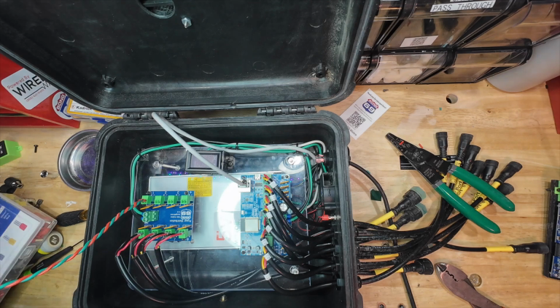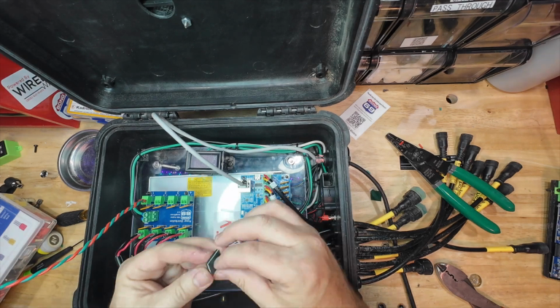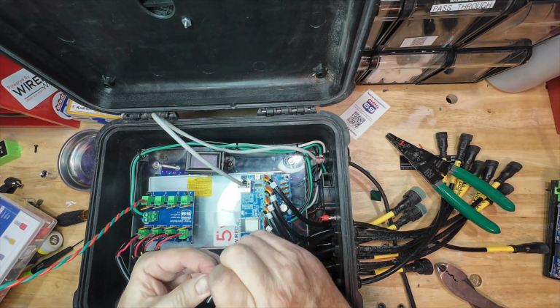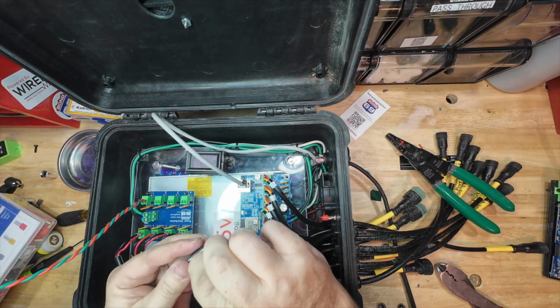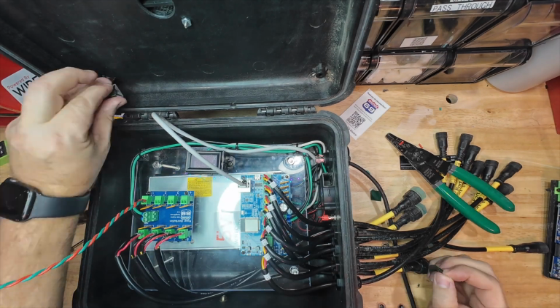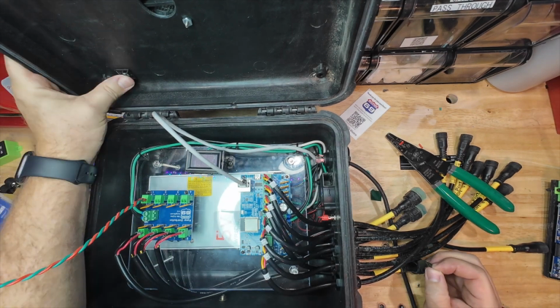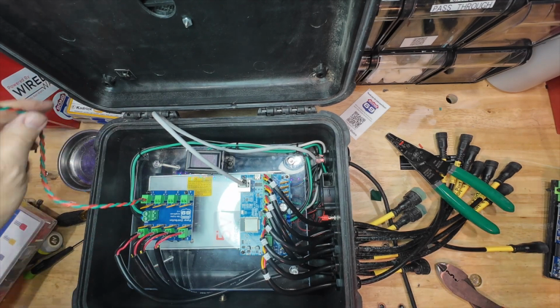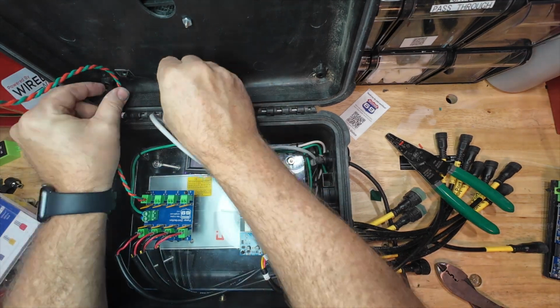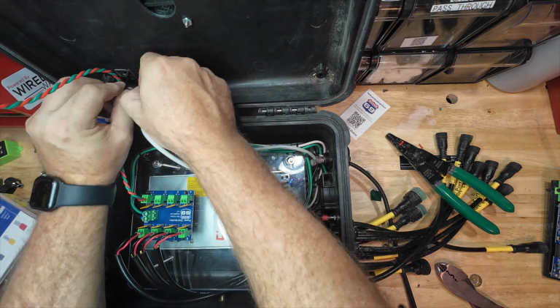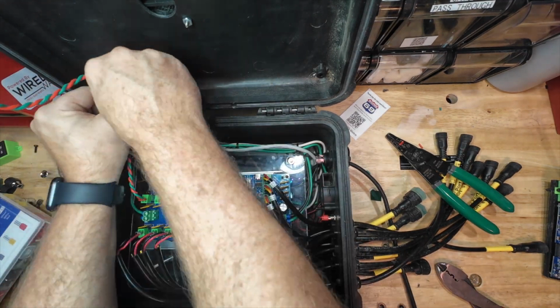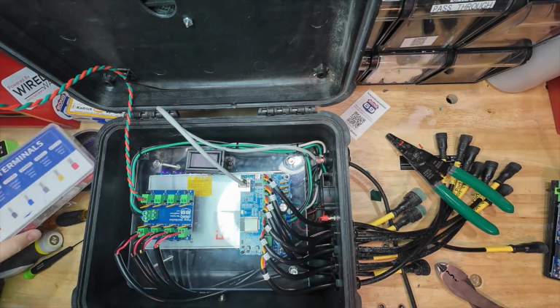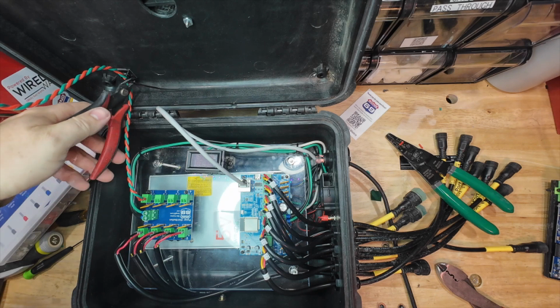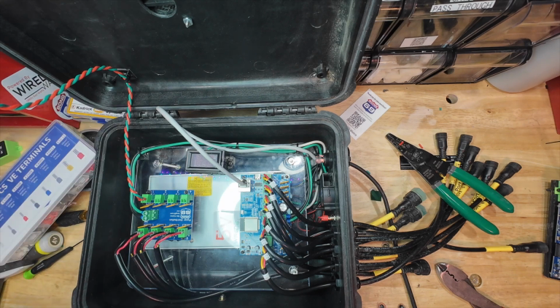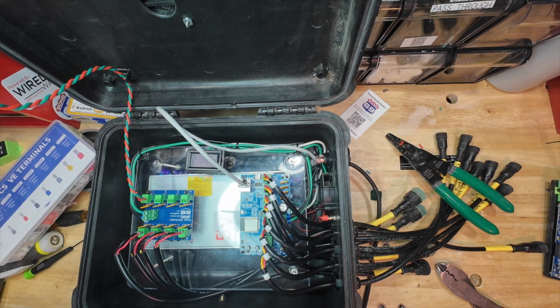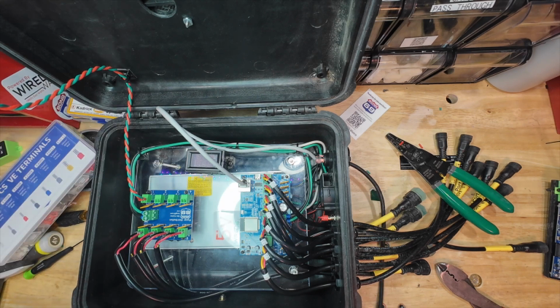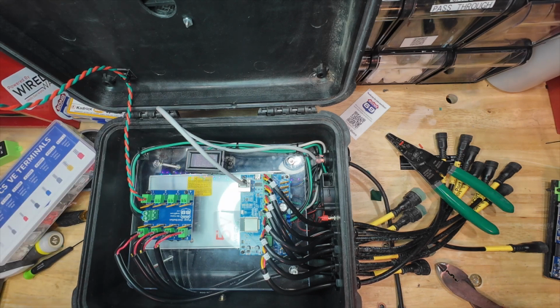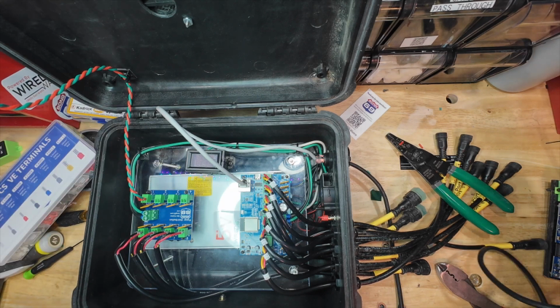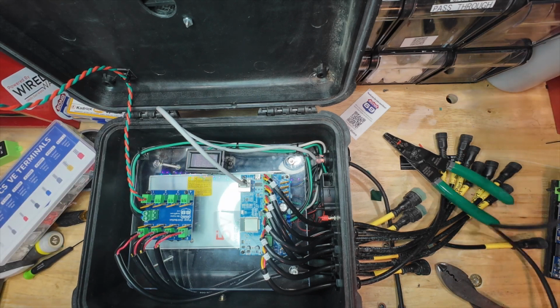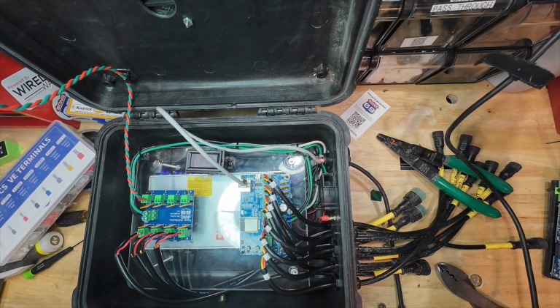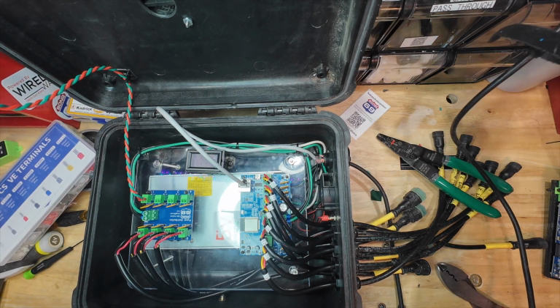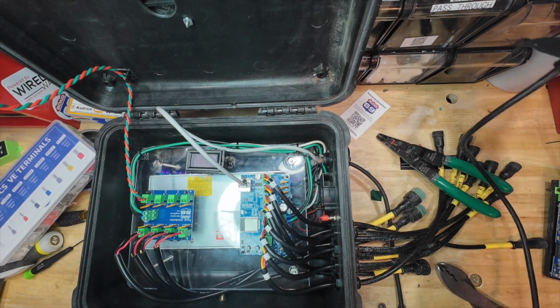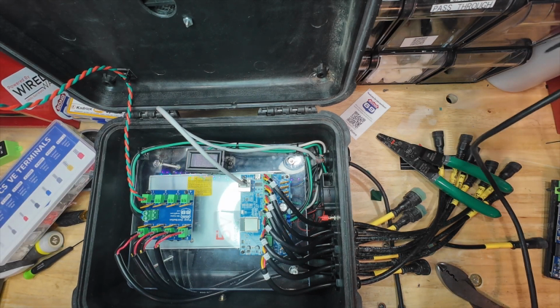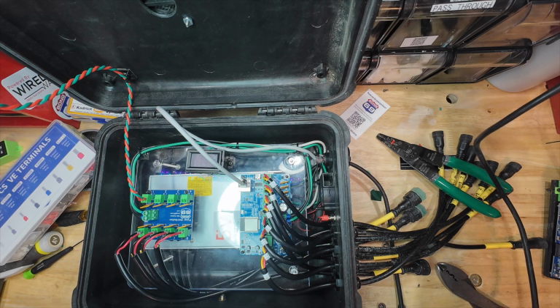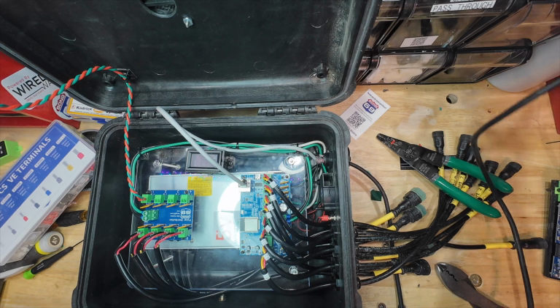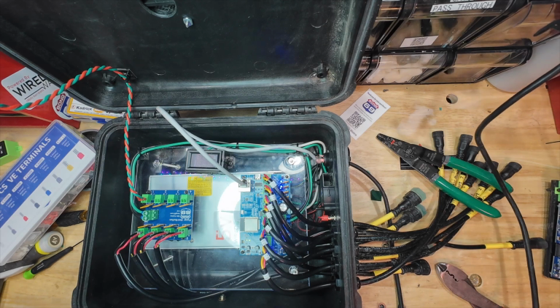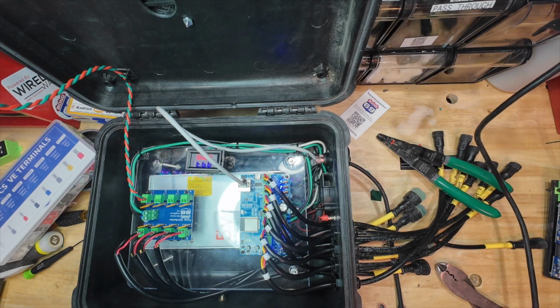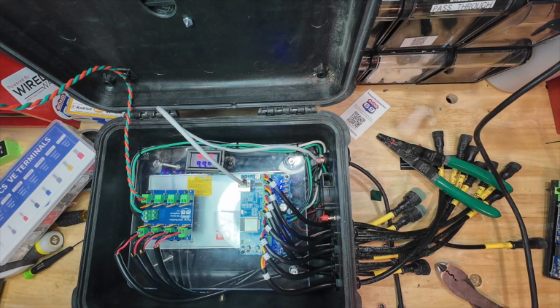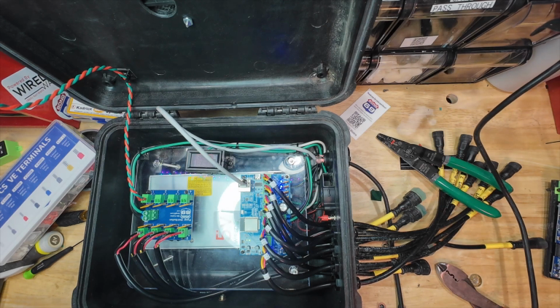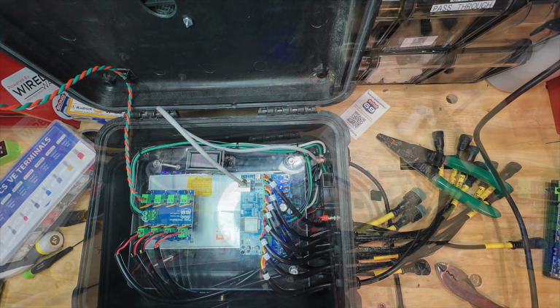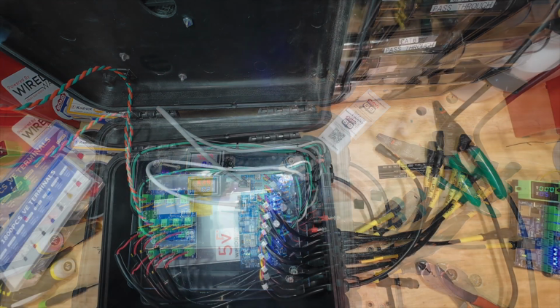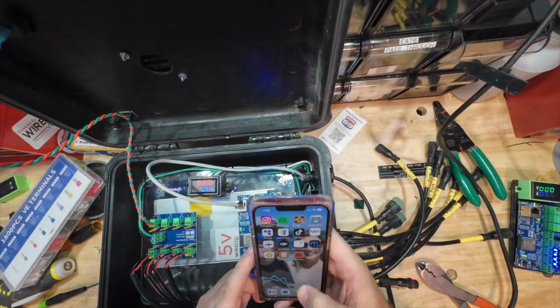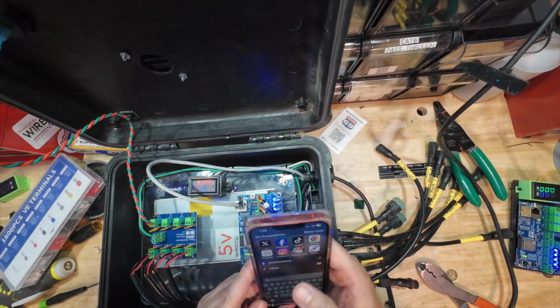Alright, the moment of truth — let's power it on. If all fuses are good, the LEDs on the power board should be lit. If a fuse is tripped, the corresponding LED will be off. And remember, you can reset a tripped fuse by simply powering off the board.